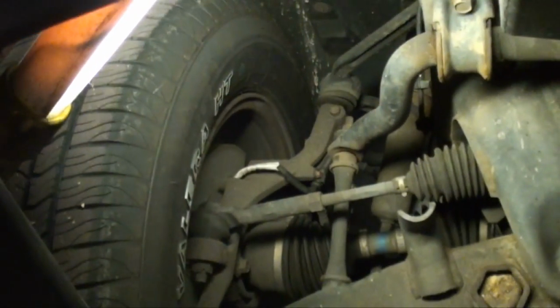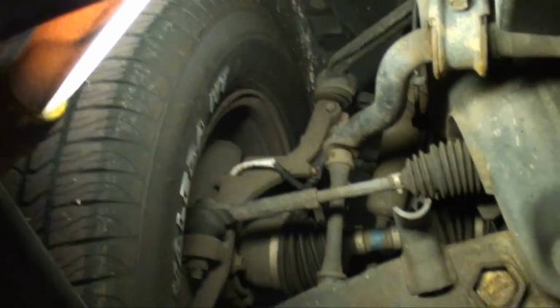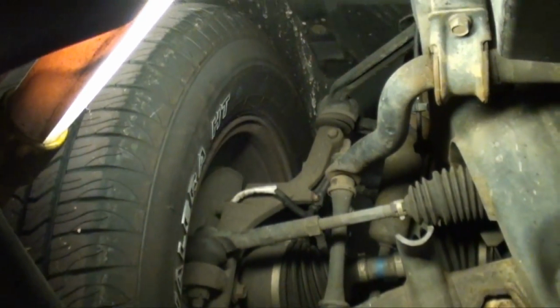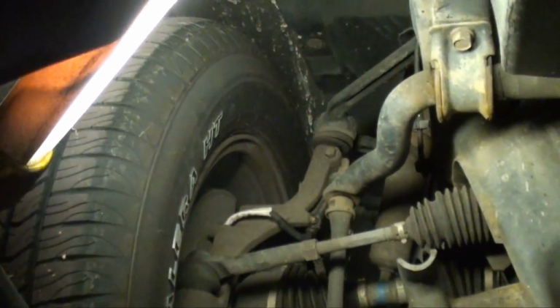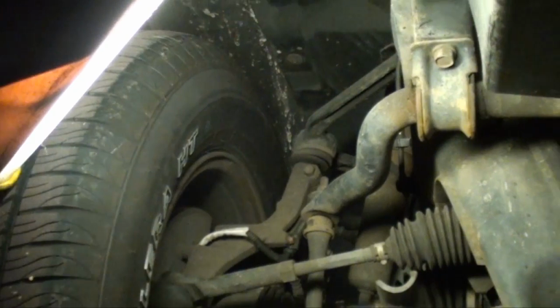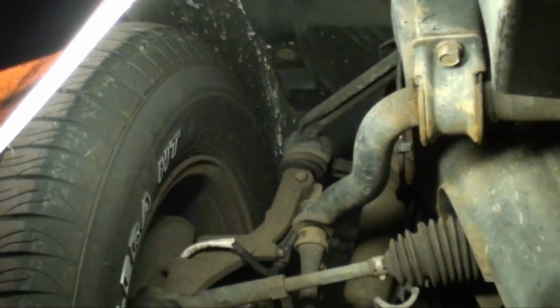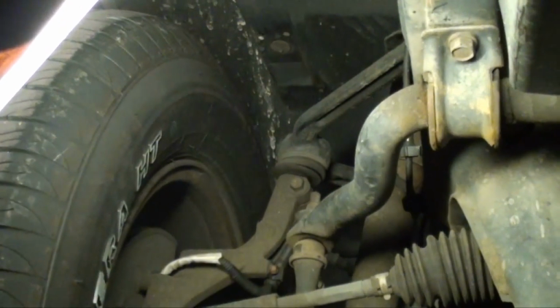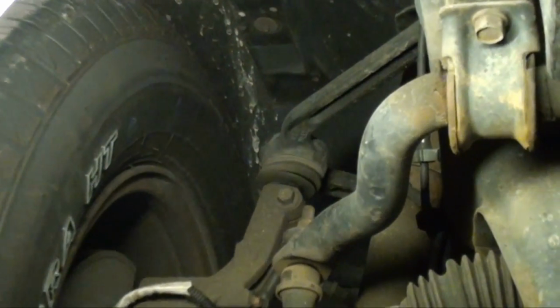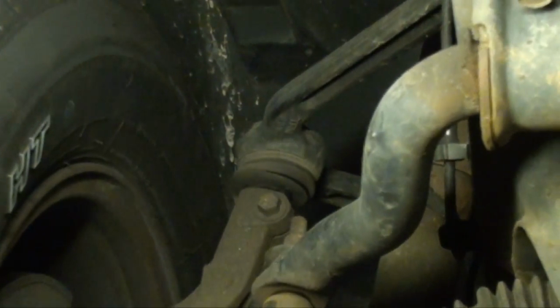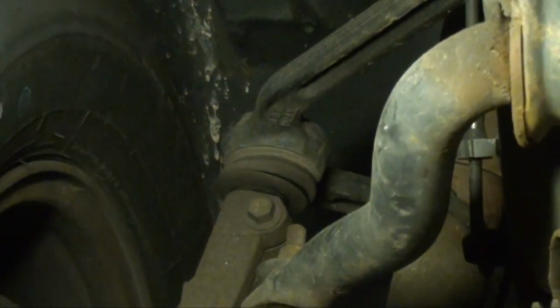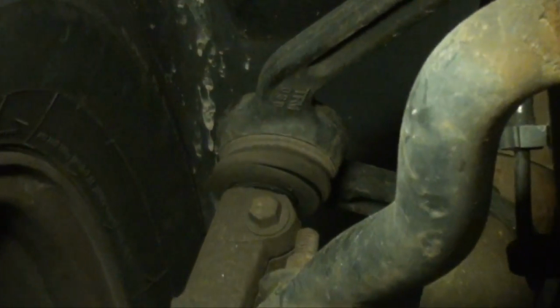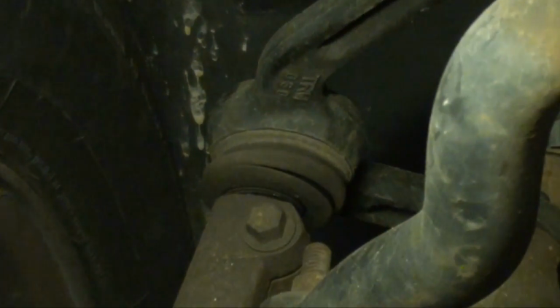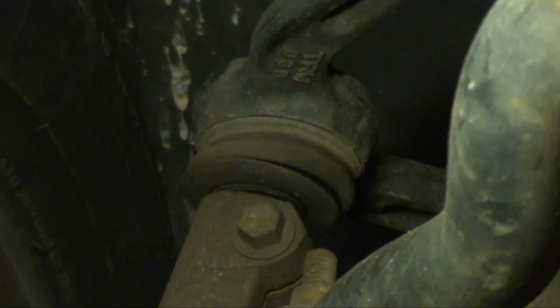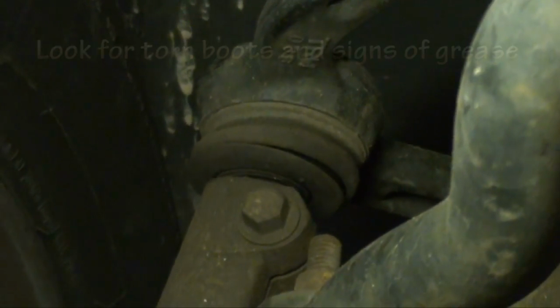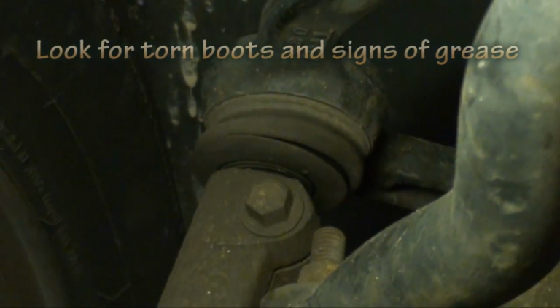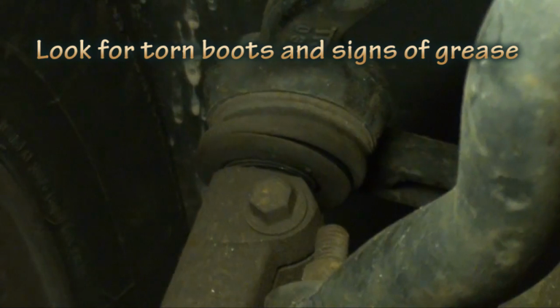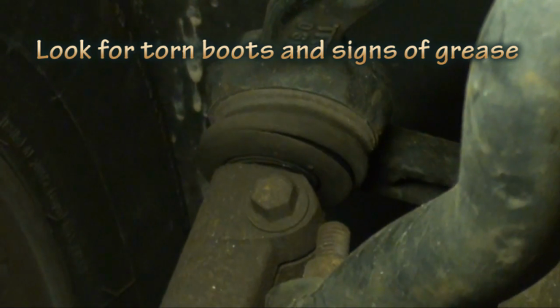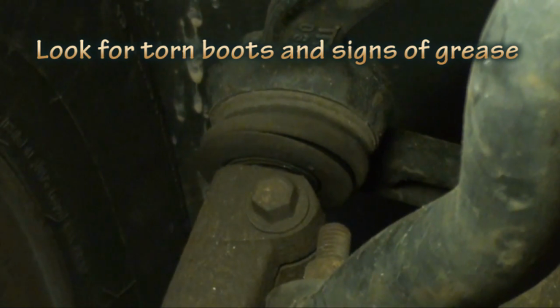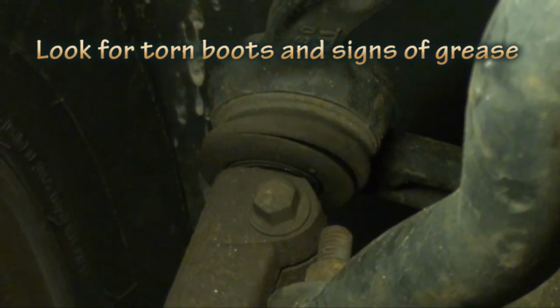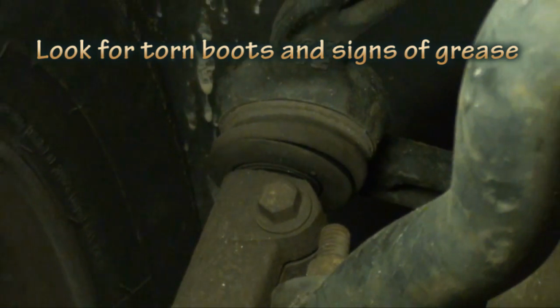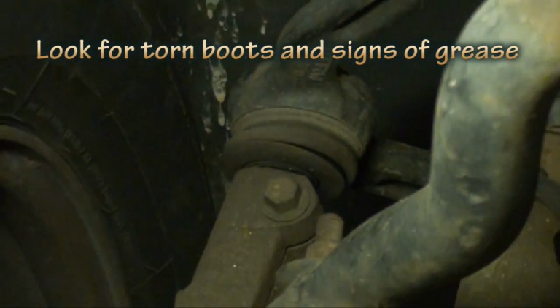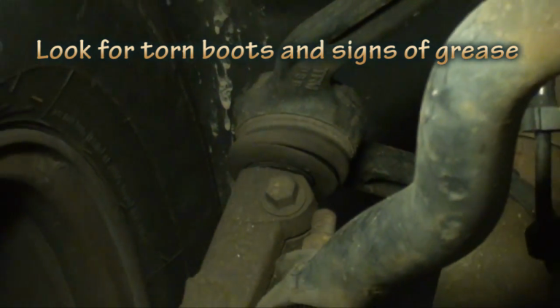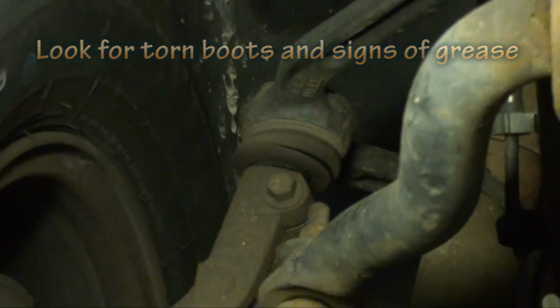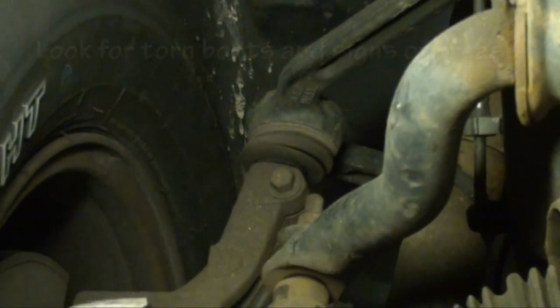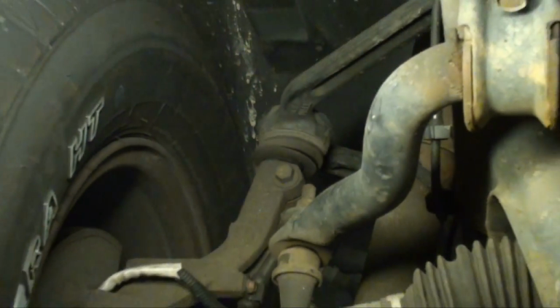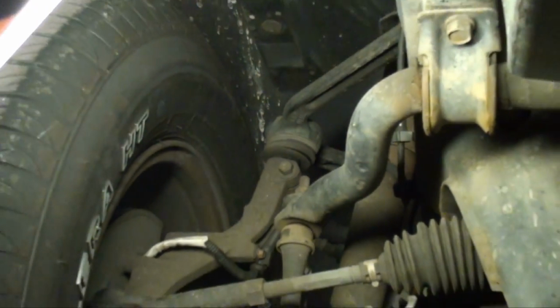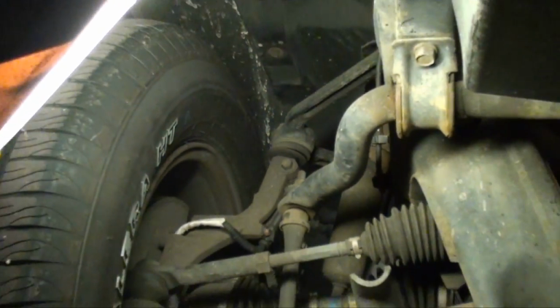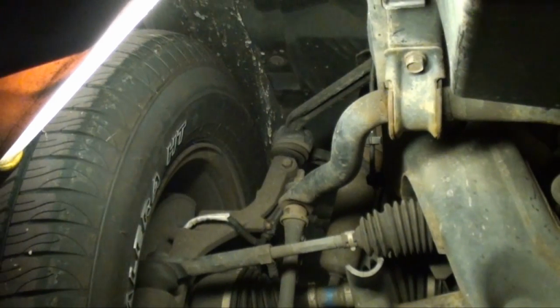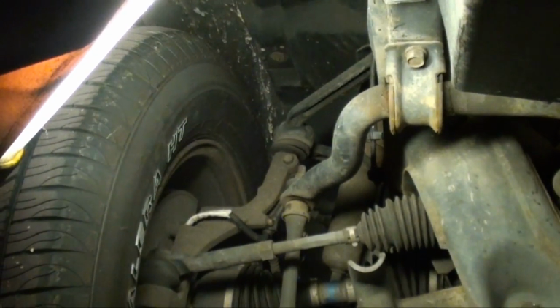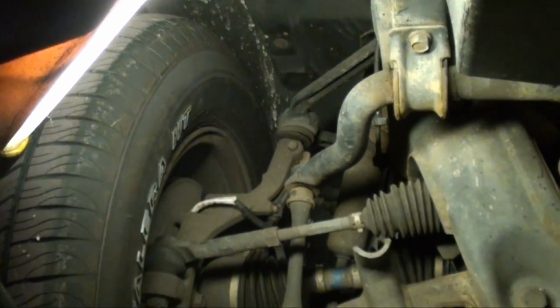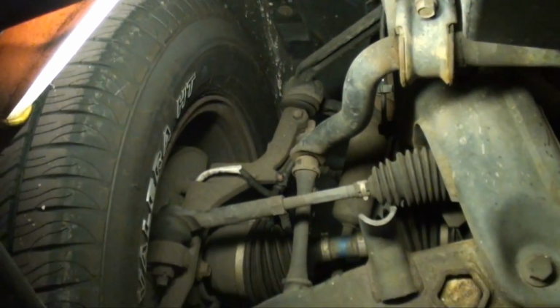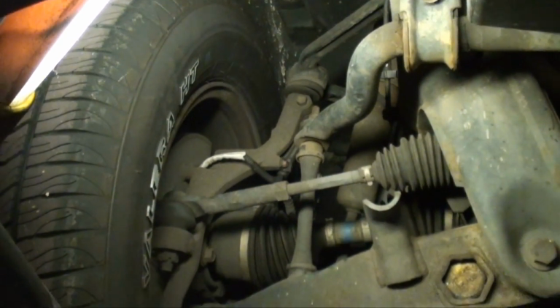If you take a close look — I didn't even notice this before — you can see the ripped boot on that upper ball joint. That allowed all the contaminants from the road and all the grease to come out.